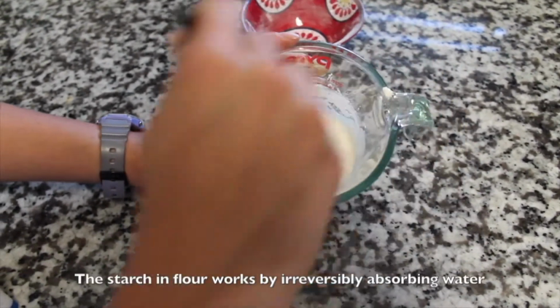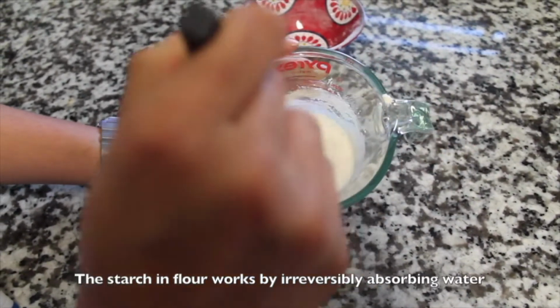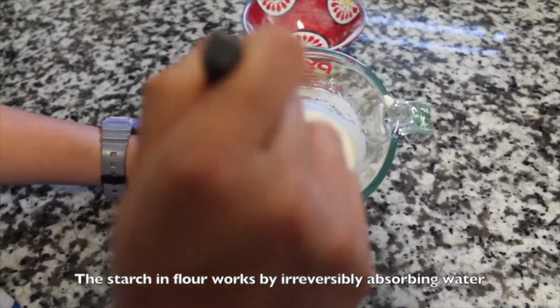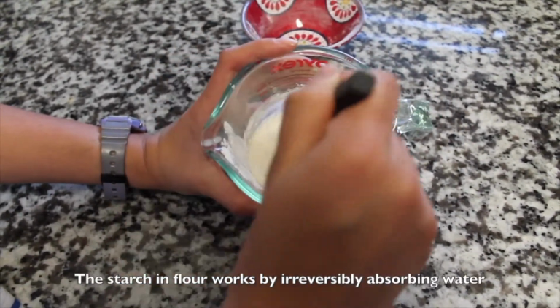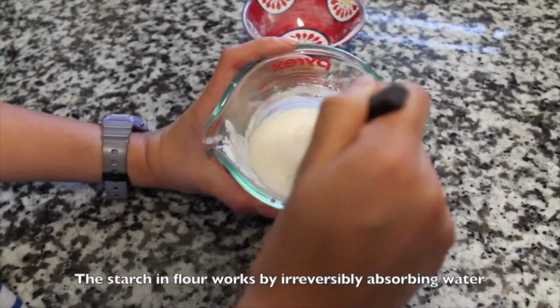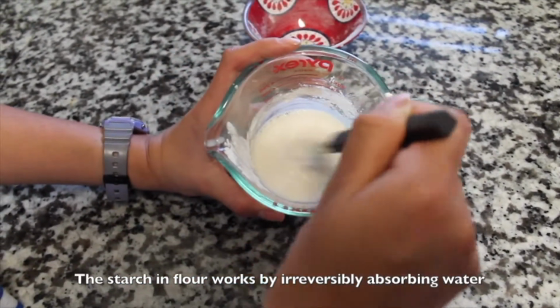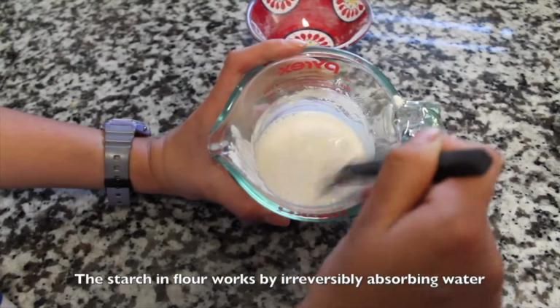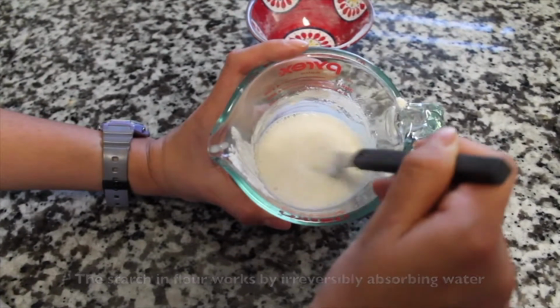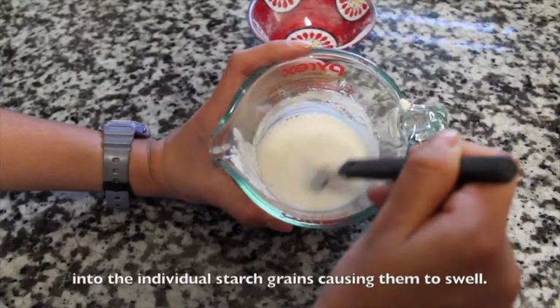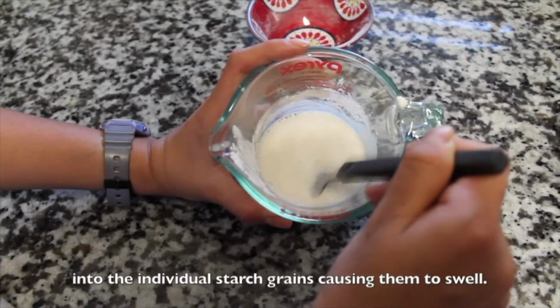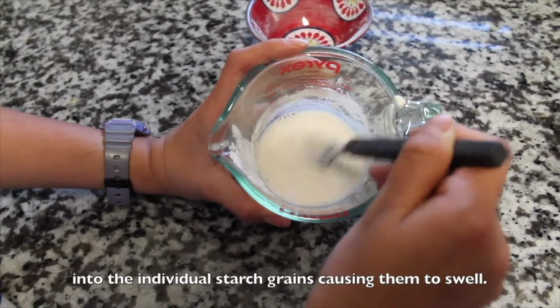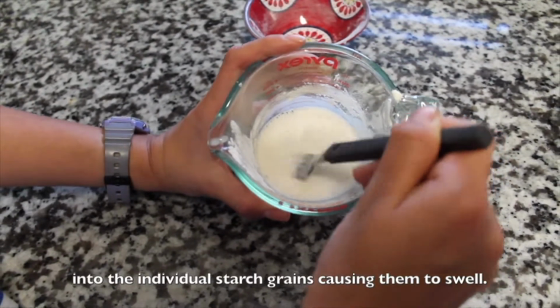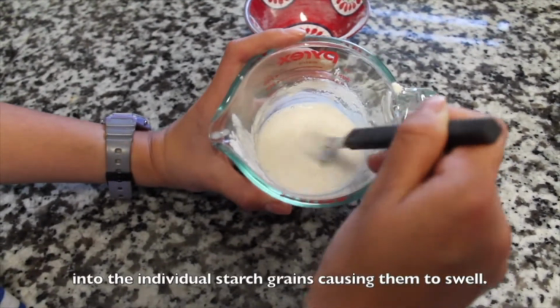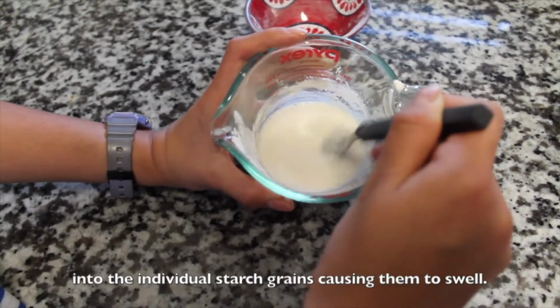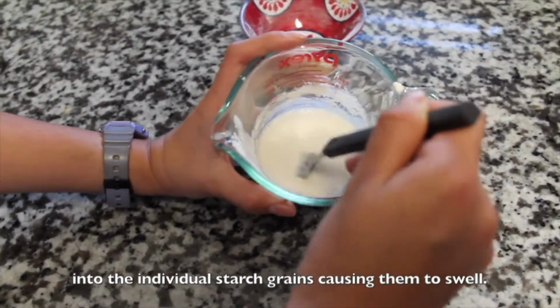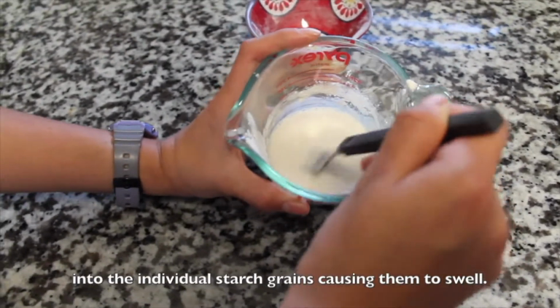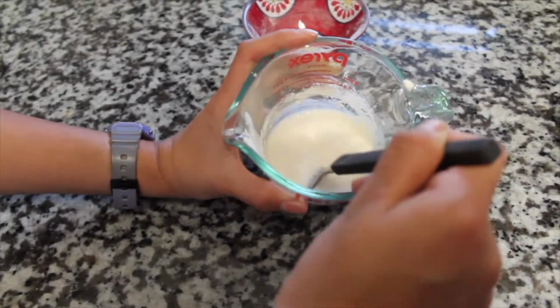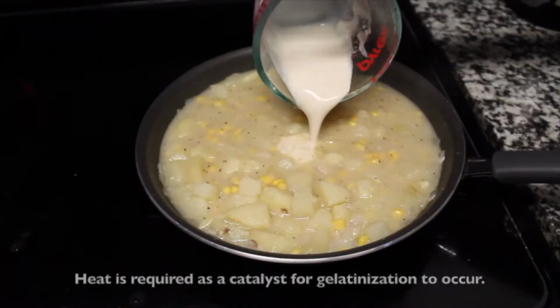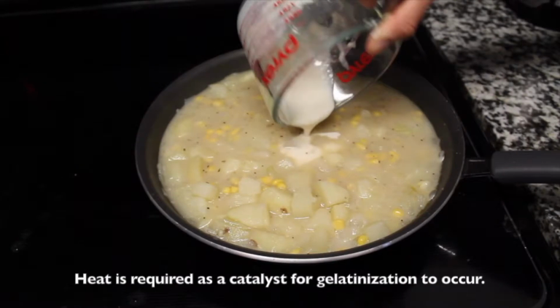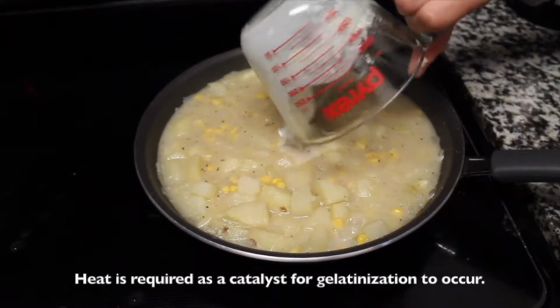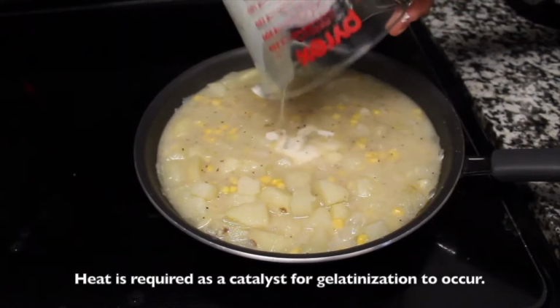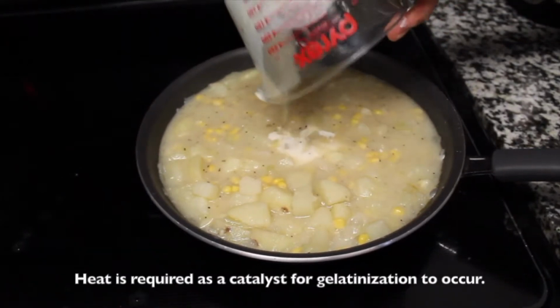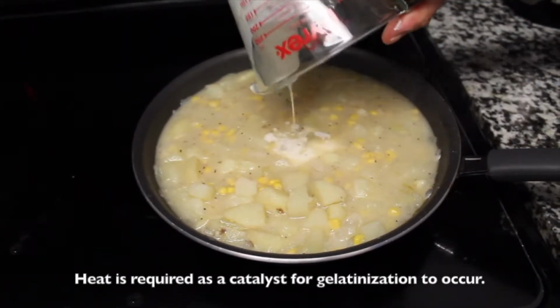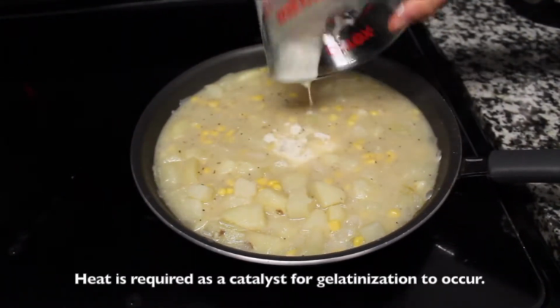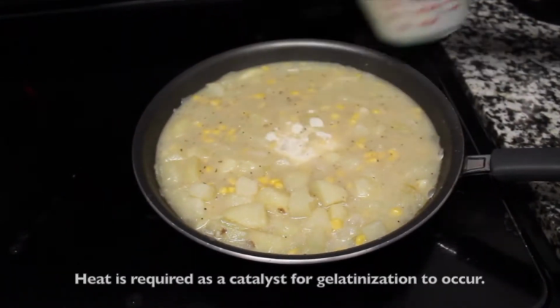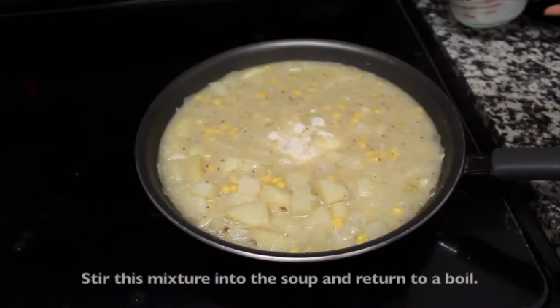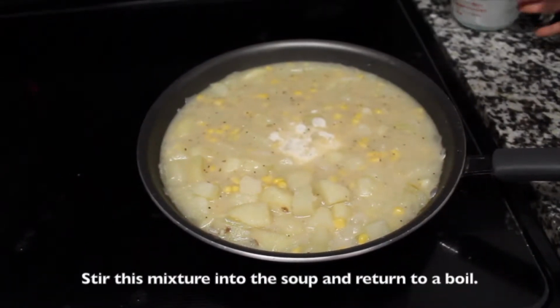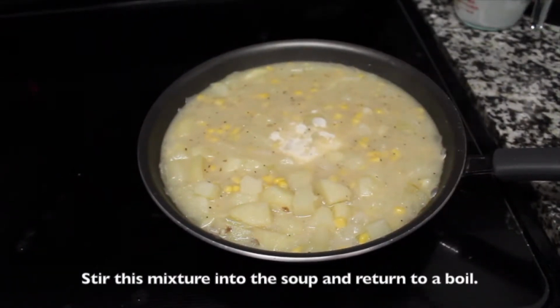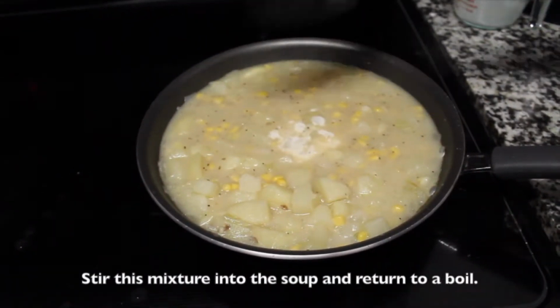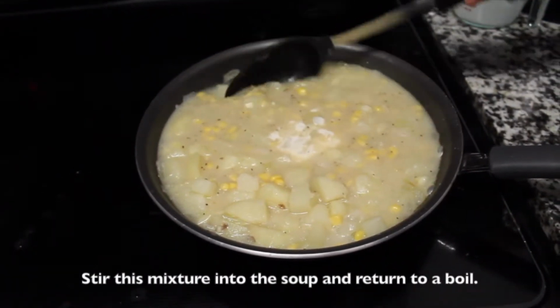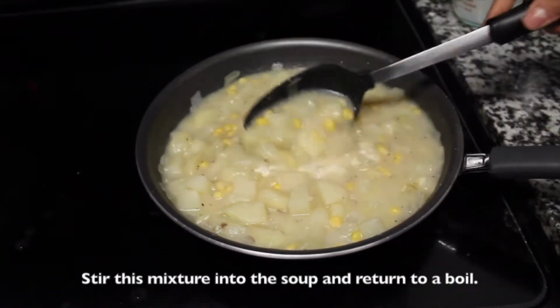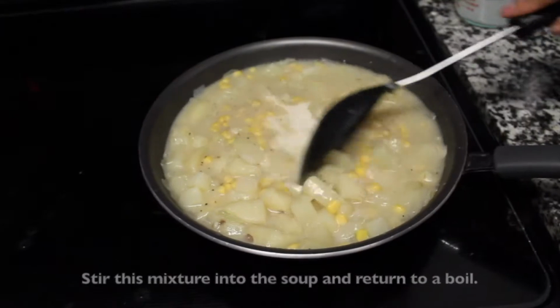The starch in the flour works by irreversibly absorbing water into the individual starch grains, causing them to swell. Heat is required as a catalyst for gelatinization to occur. Stir this mixture into the soup and return to a boil.